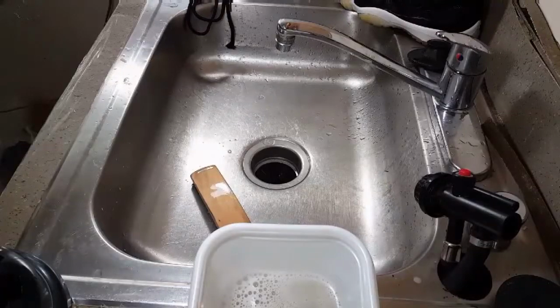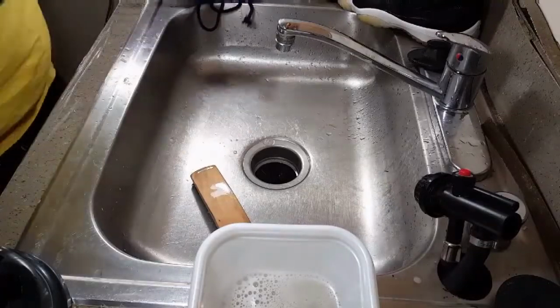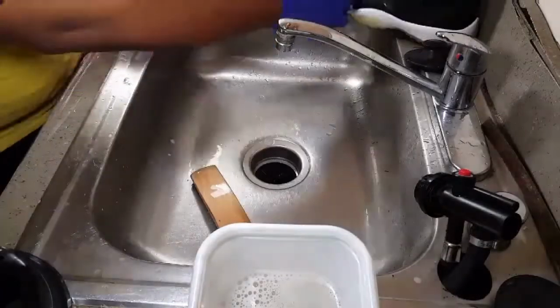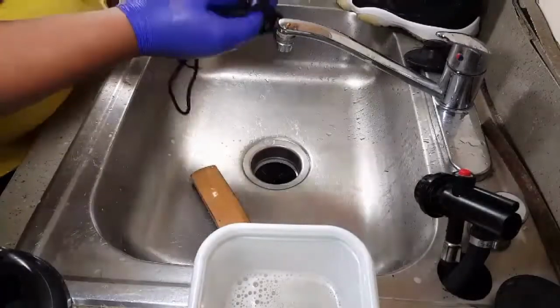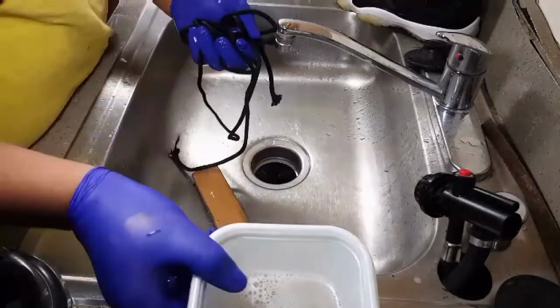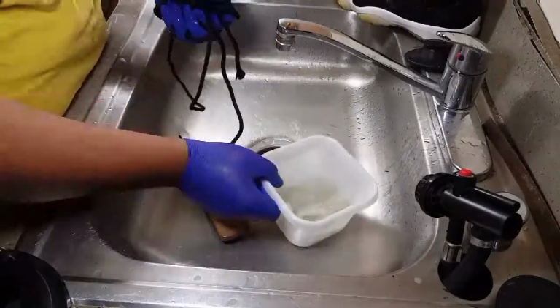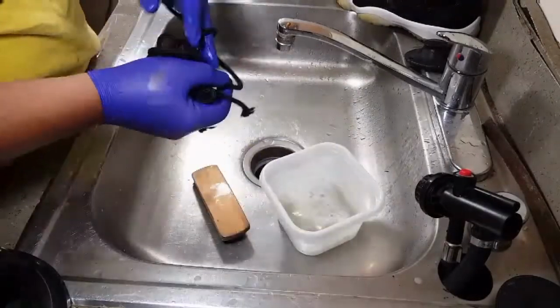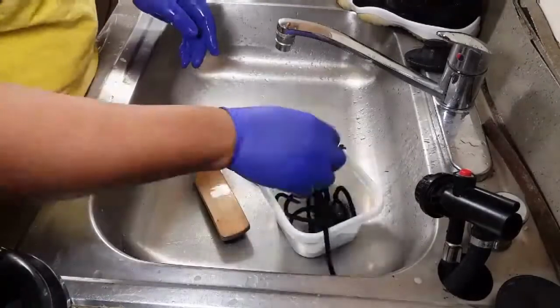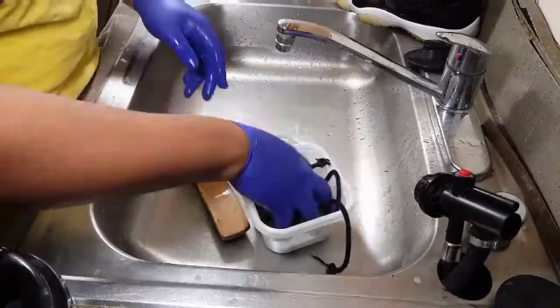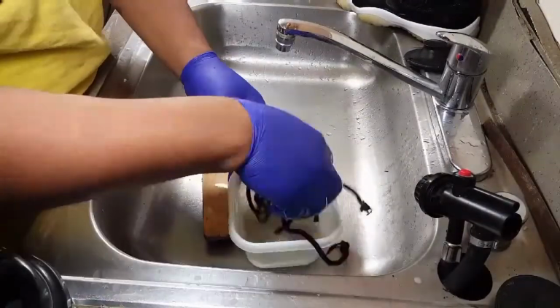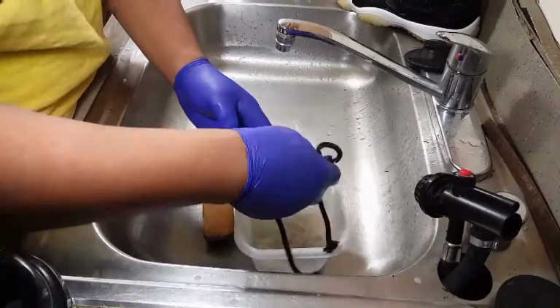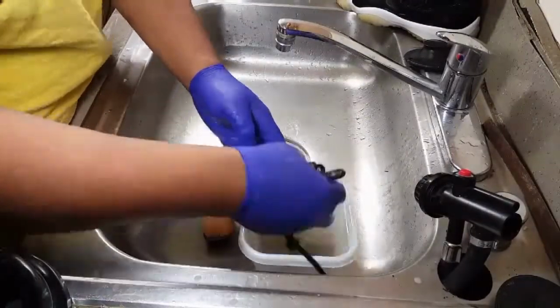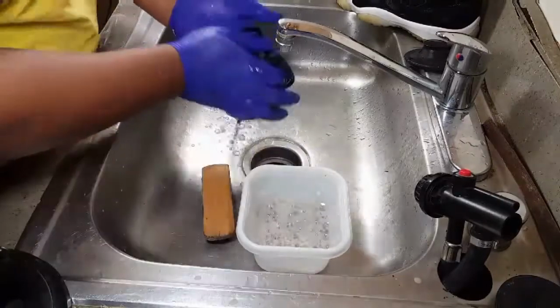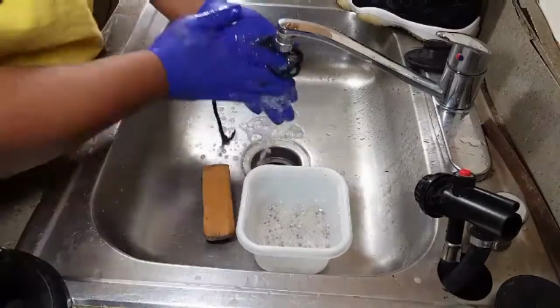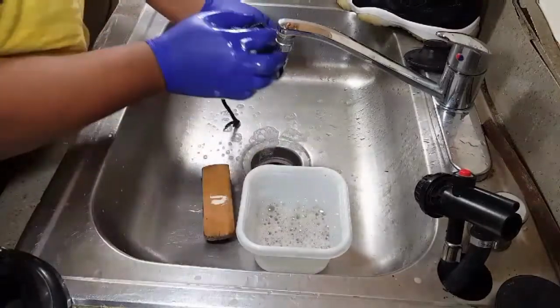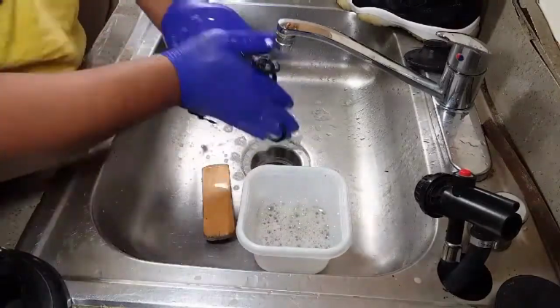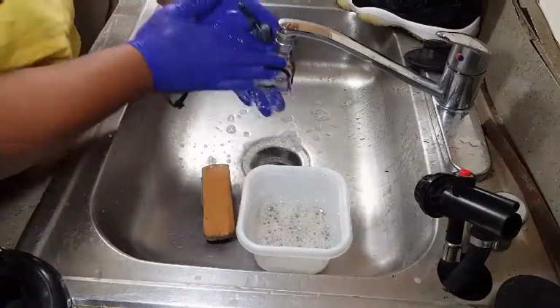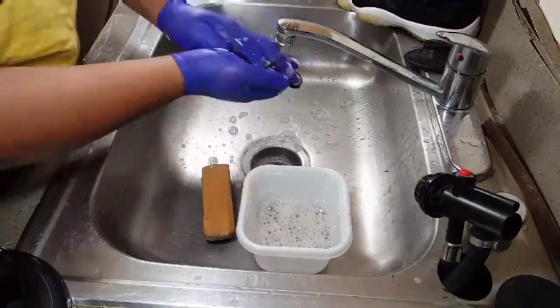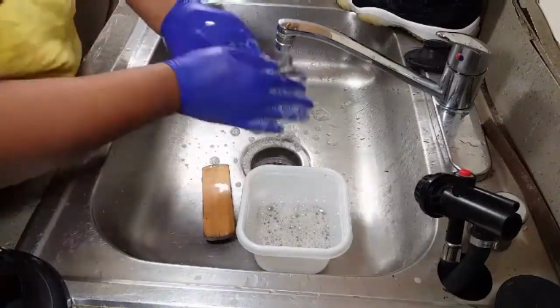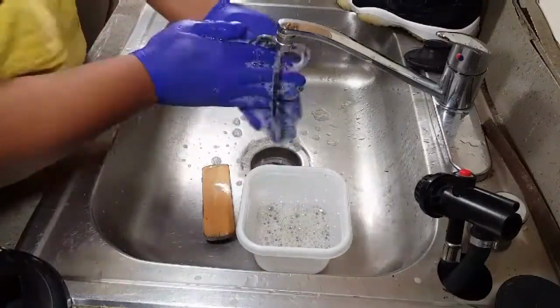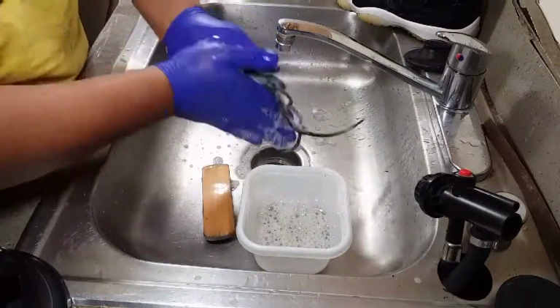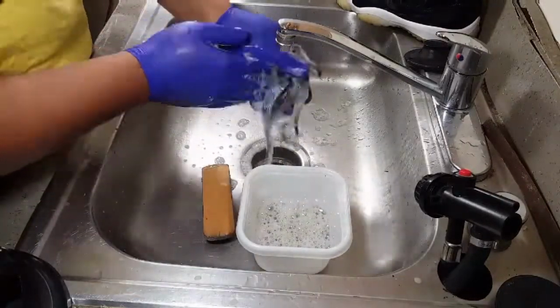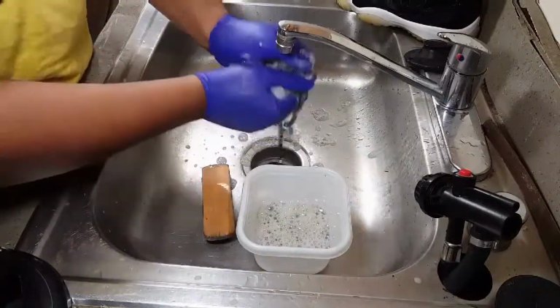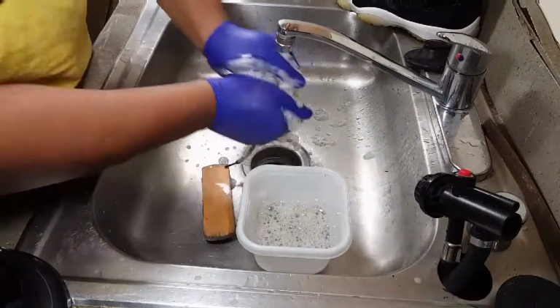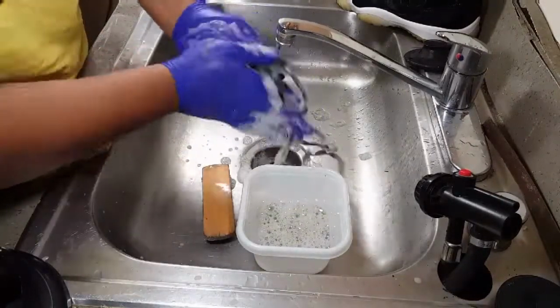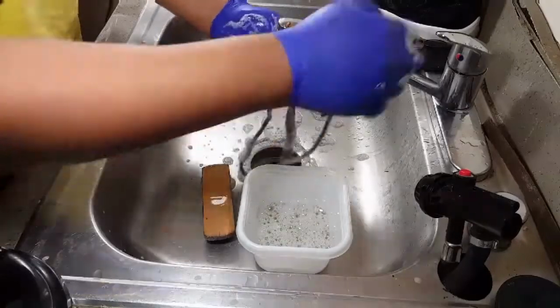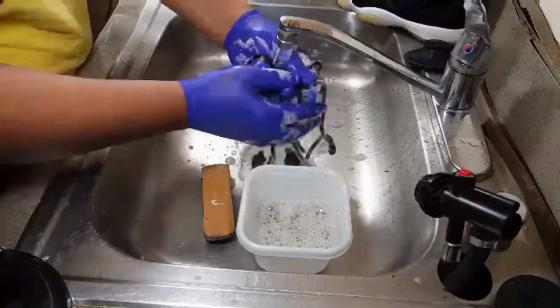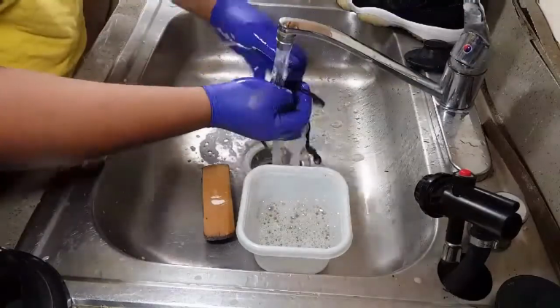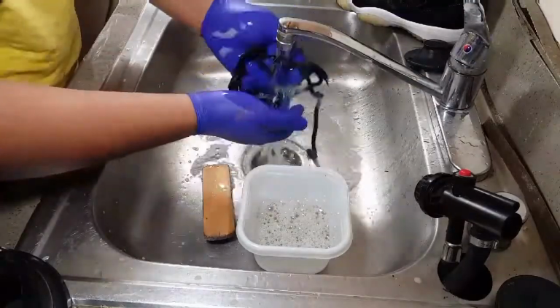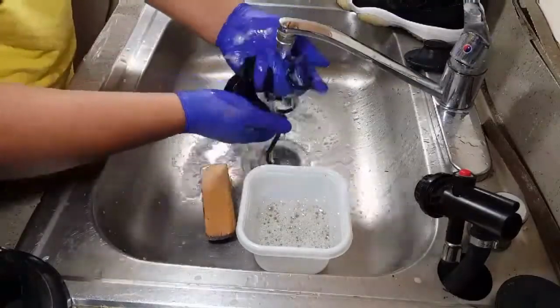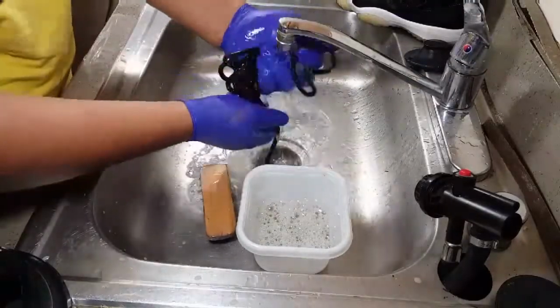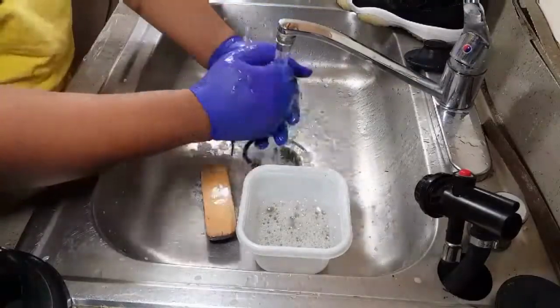Also, the Elite Fleet Shoe Cleaner is great on shoelaces. As you can see, all you need to do is dip them in, give a little scrub — it works up really, really fast. Rinse them off, squeeze them out, and let them dry.